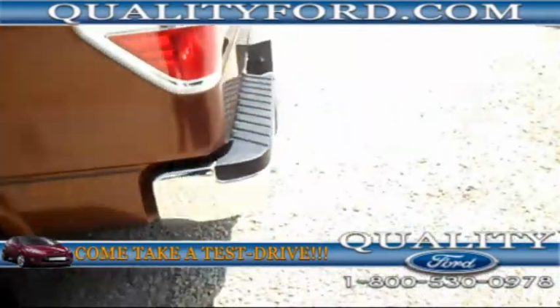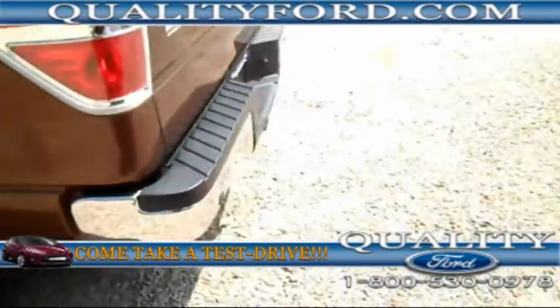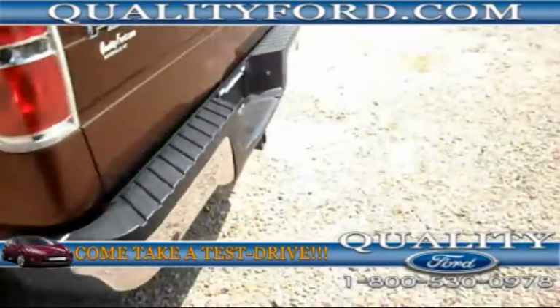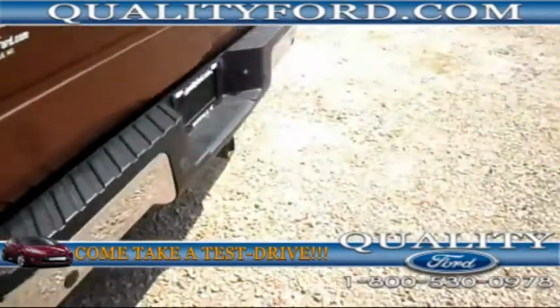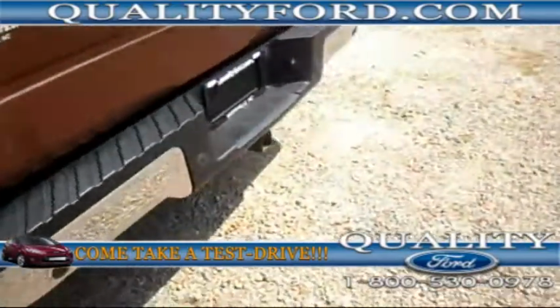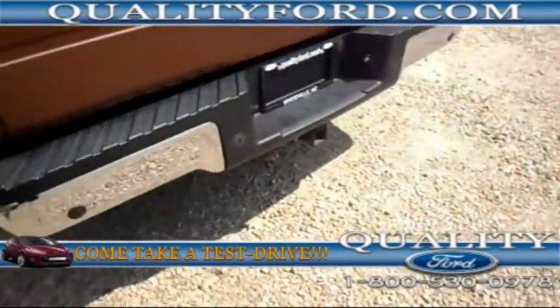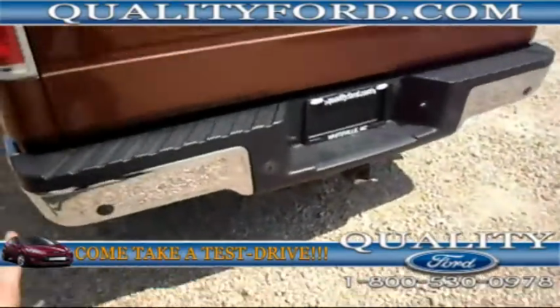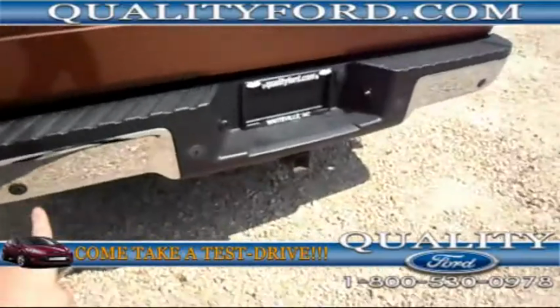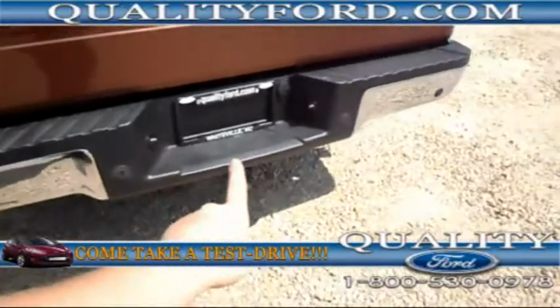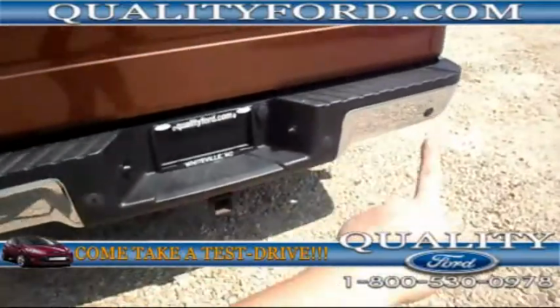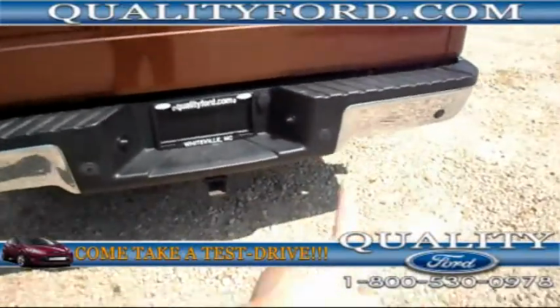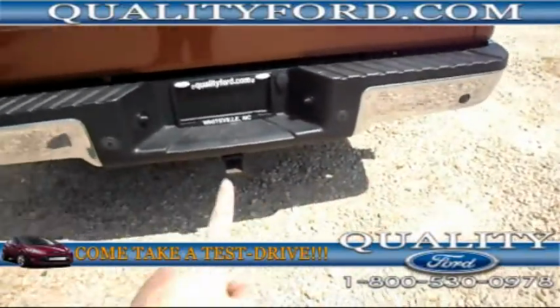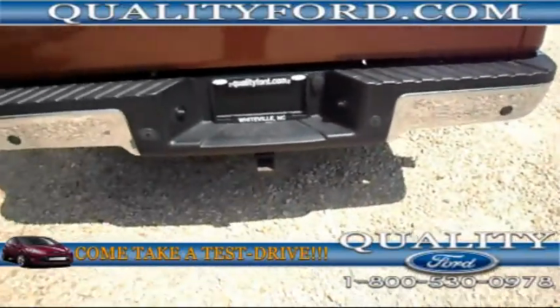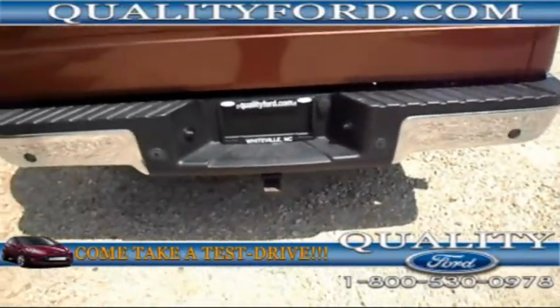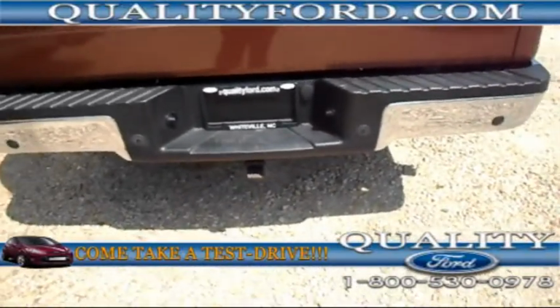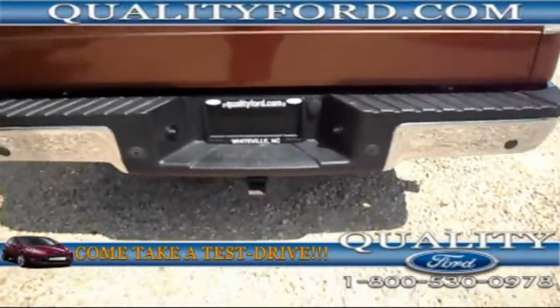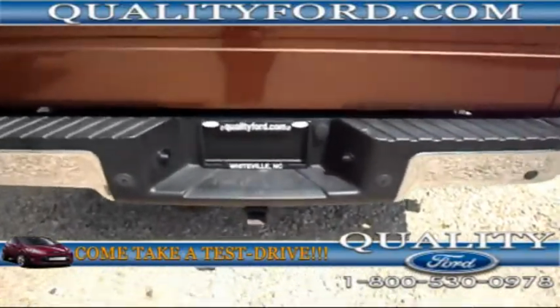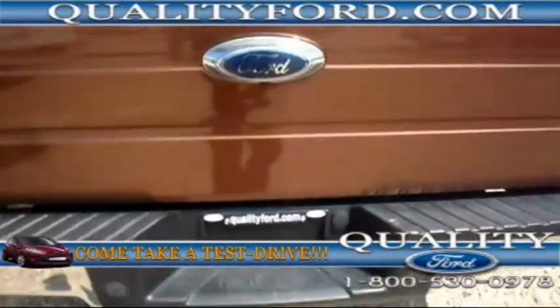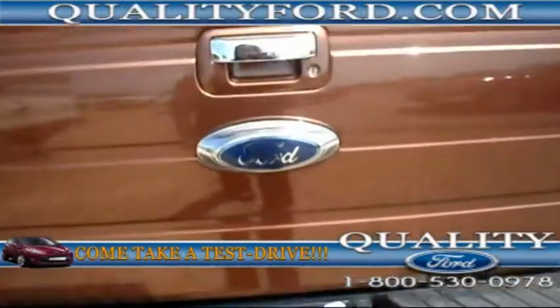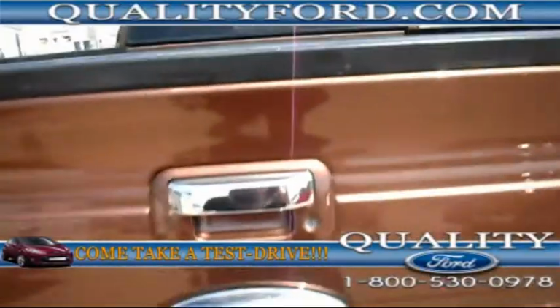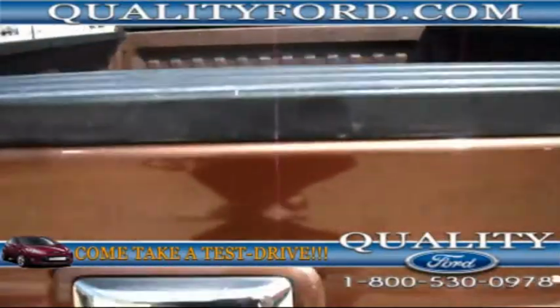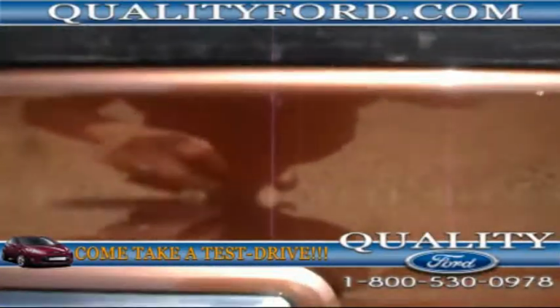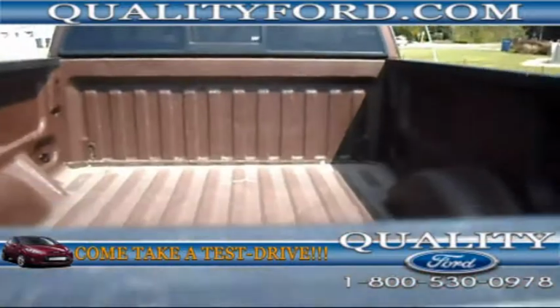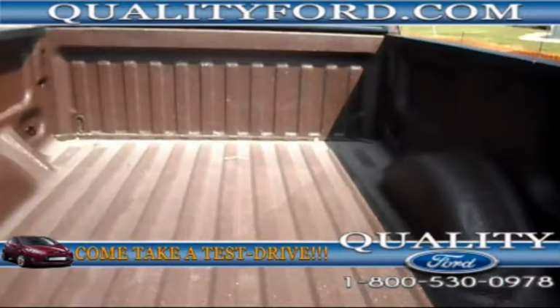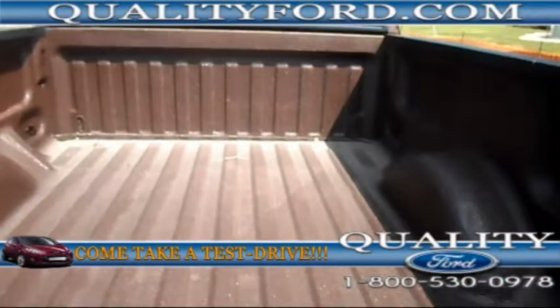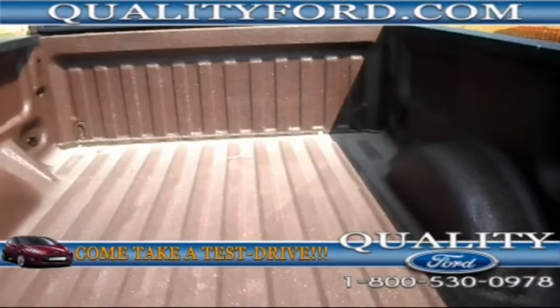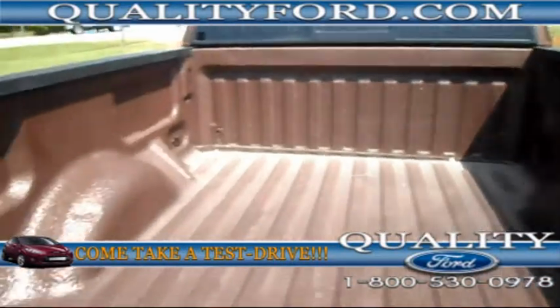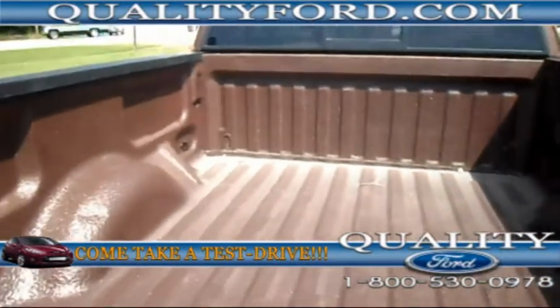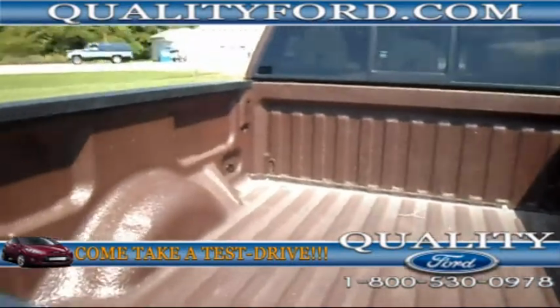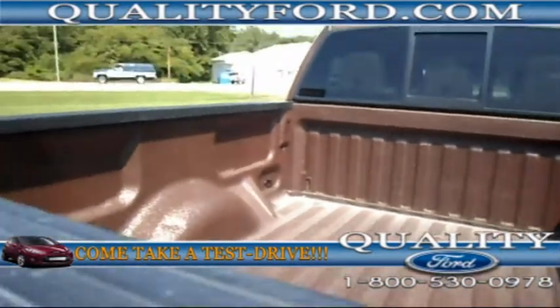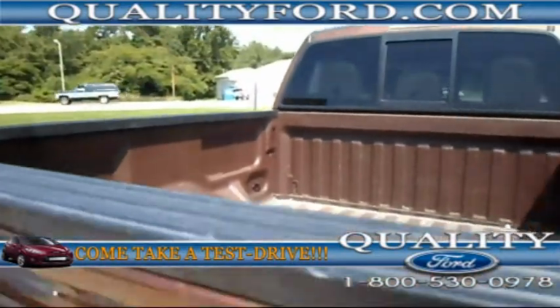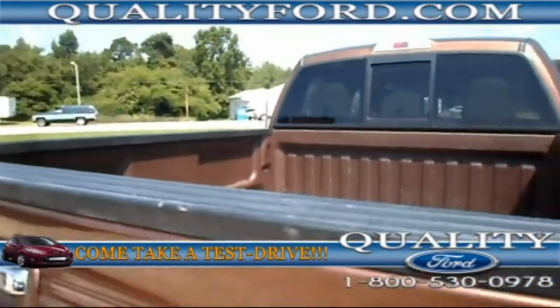Chrome rims. In the back you can see our sensors, our towing package, a locking tailgate, and a spray-in bed liner.